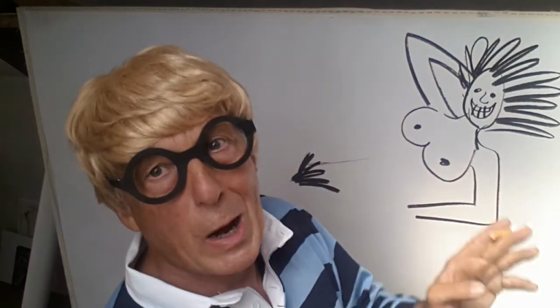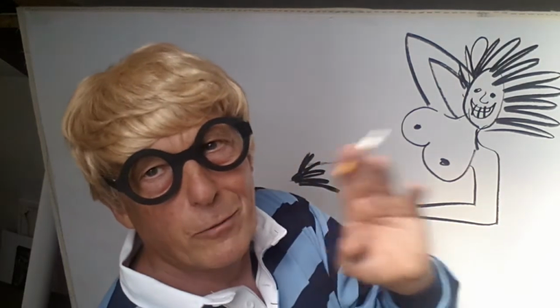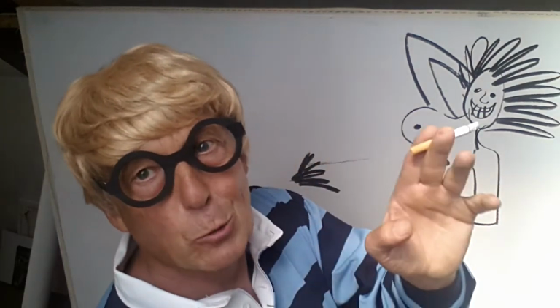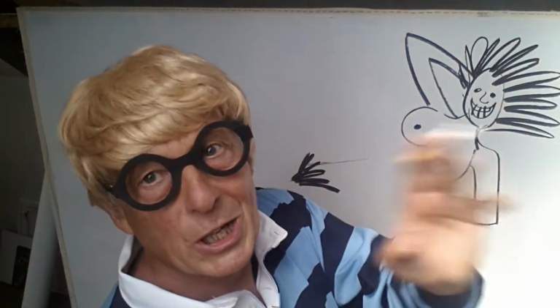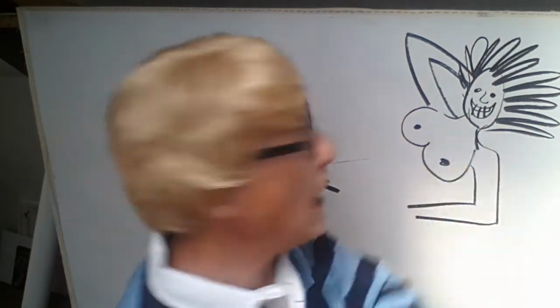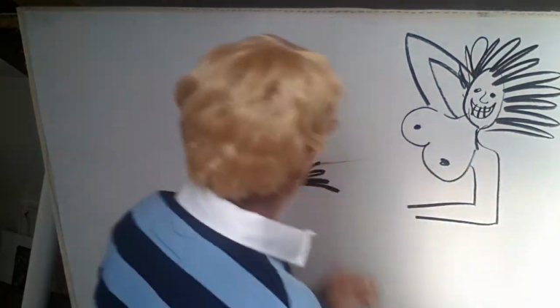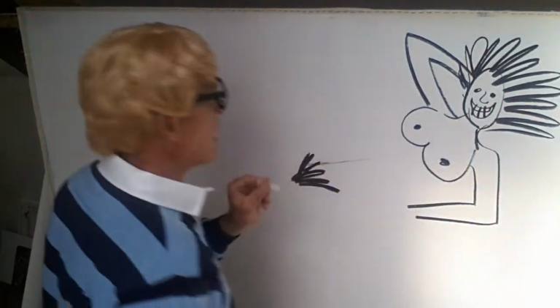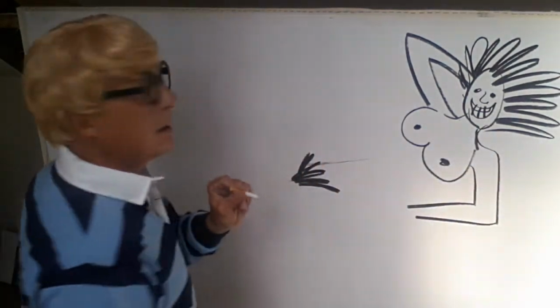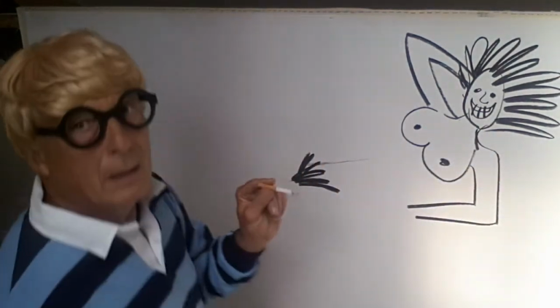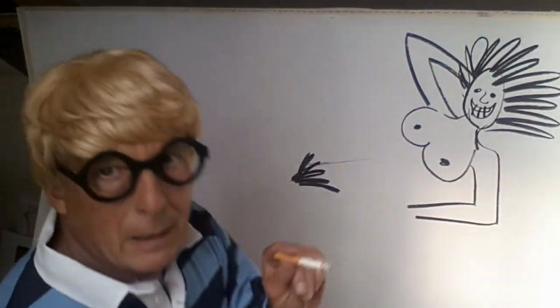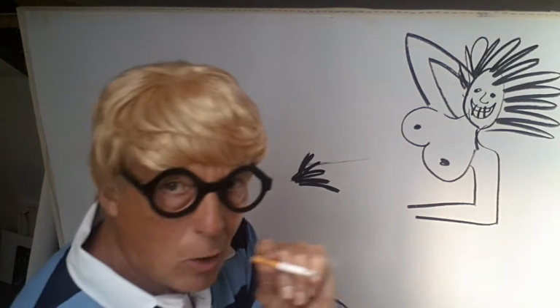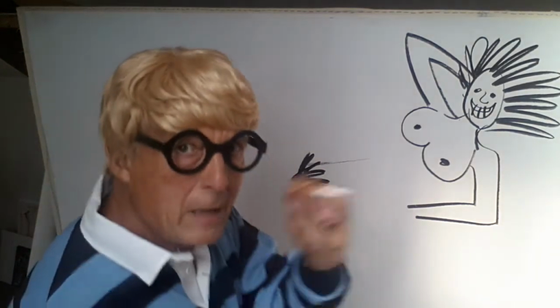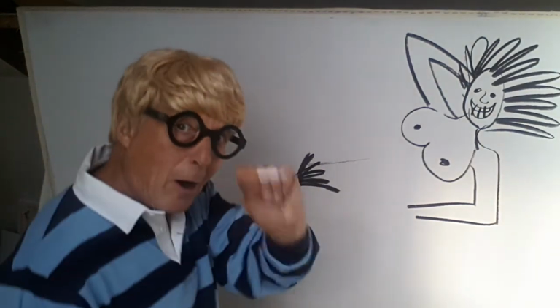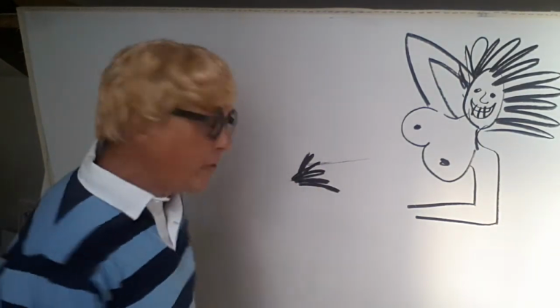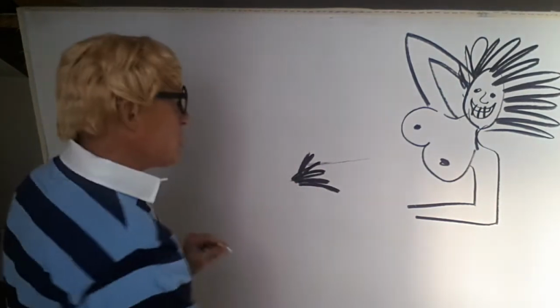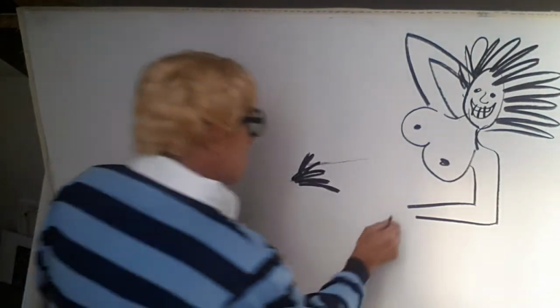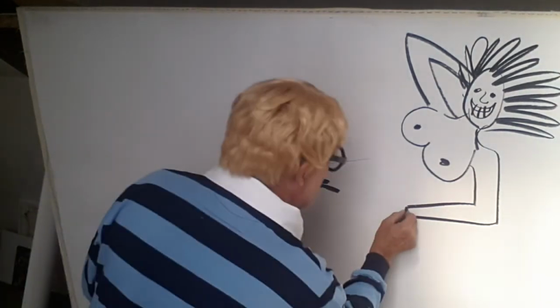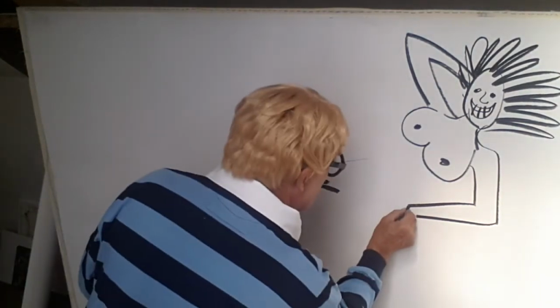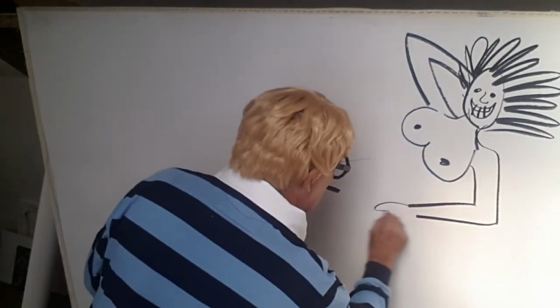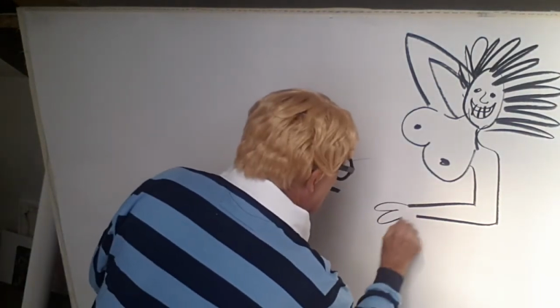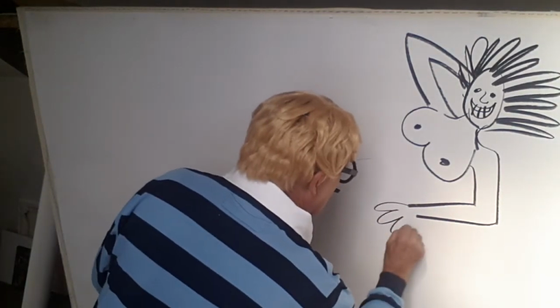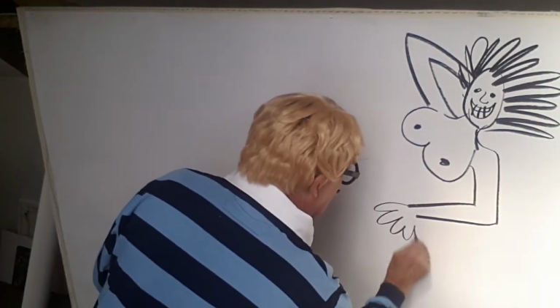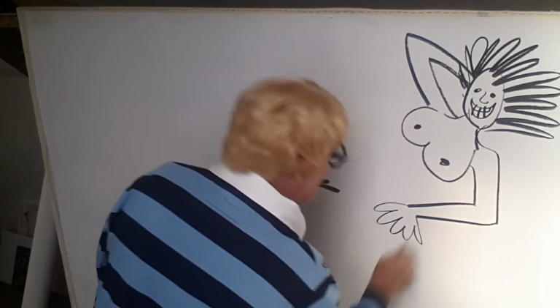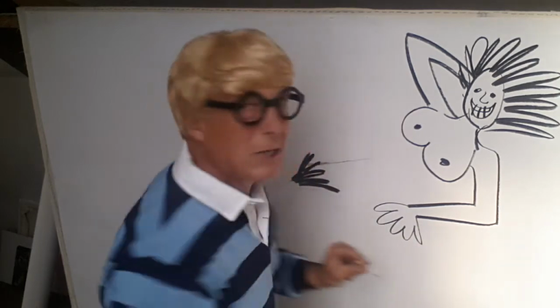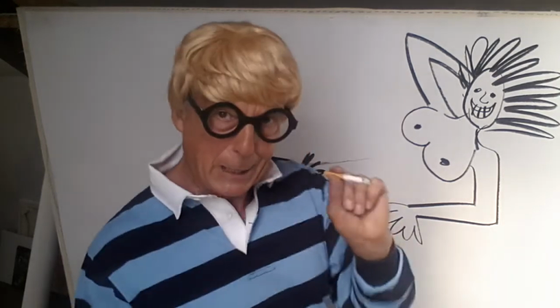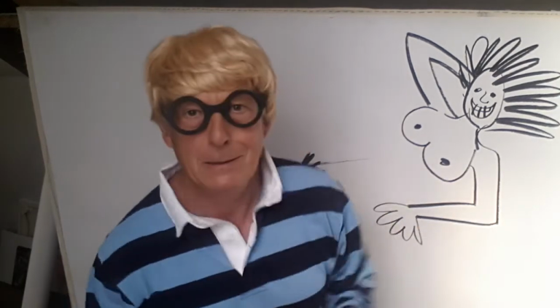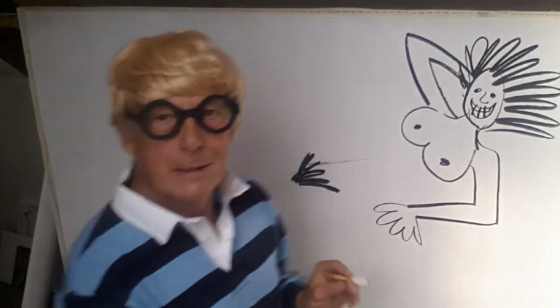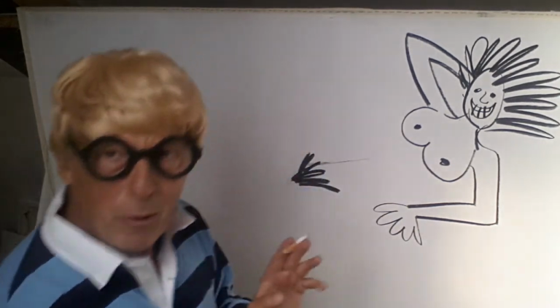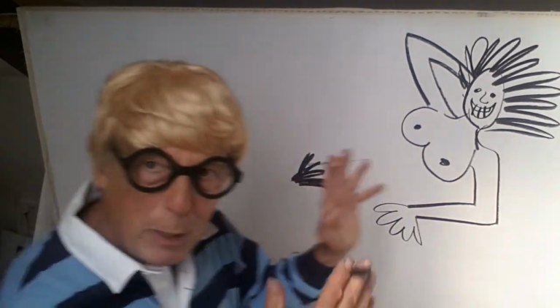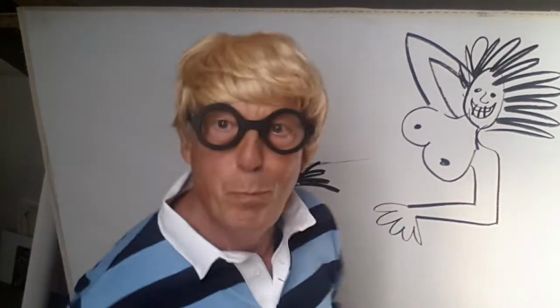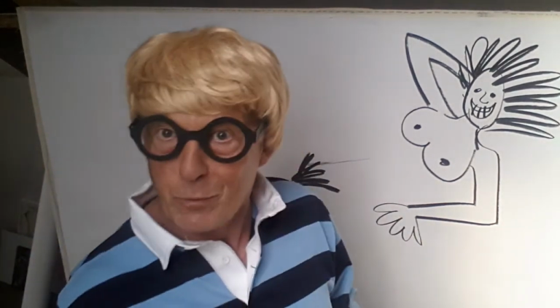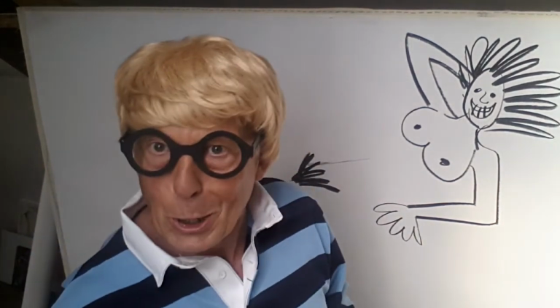And on the end of that arm, of course, there is a hand — the proverbial bunch of bananas.